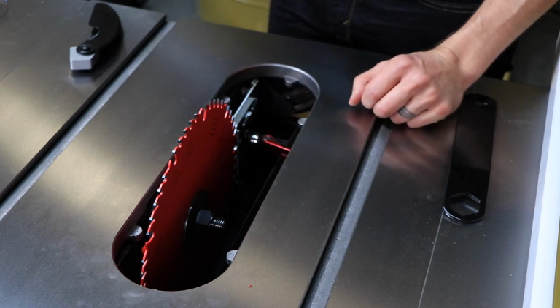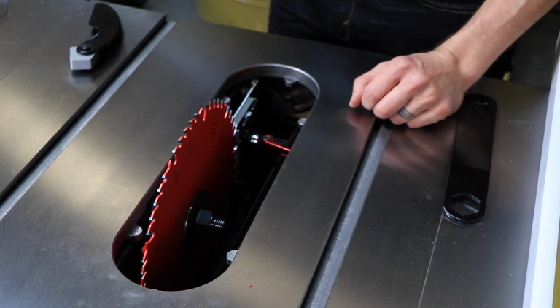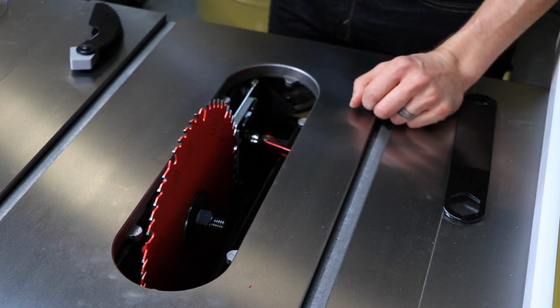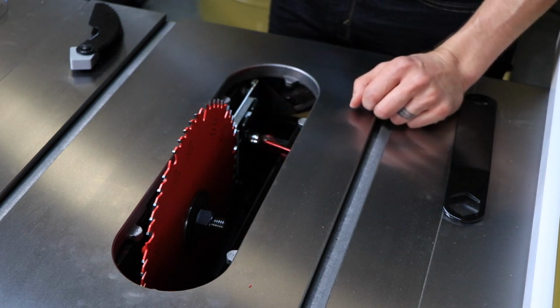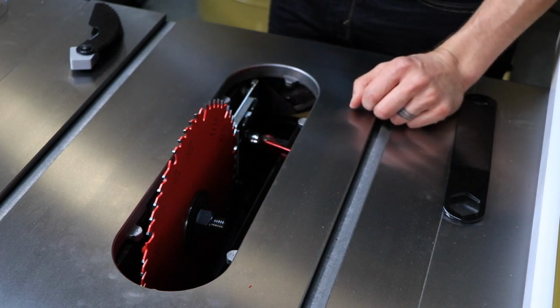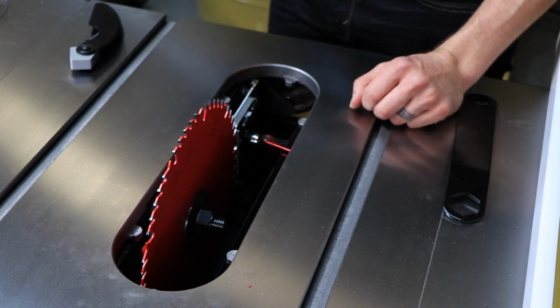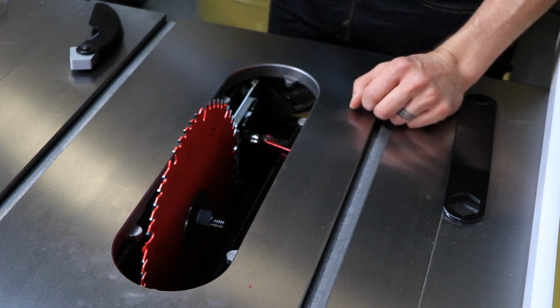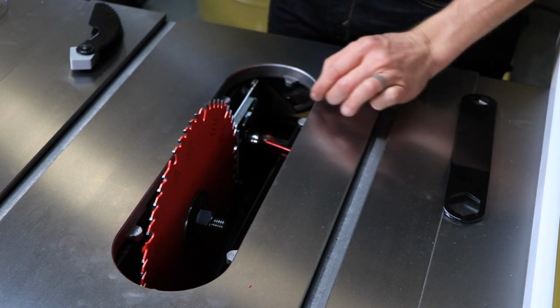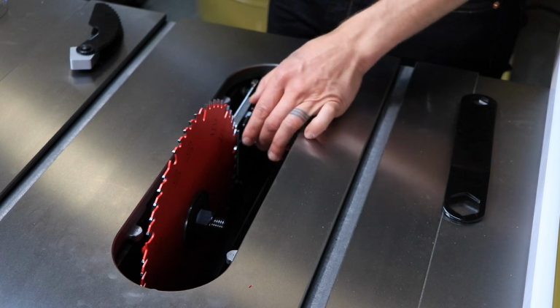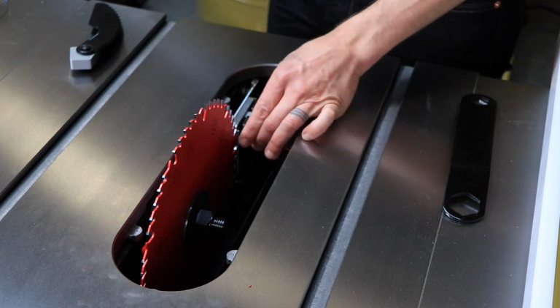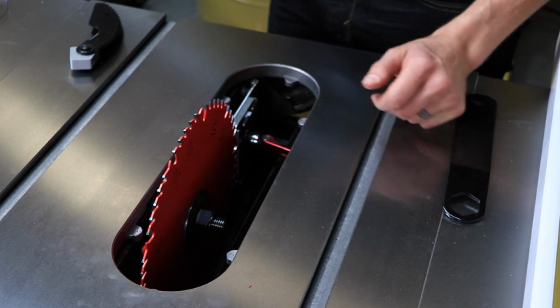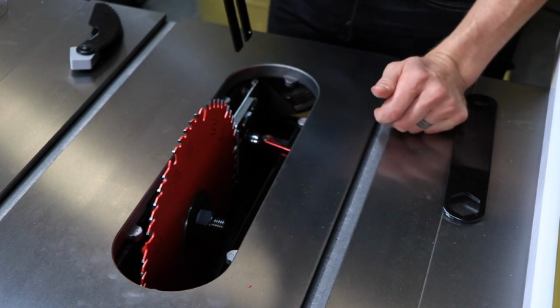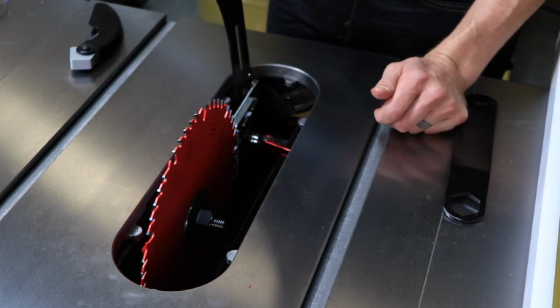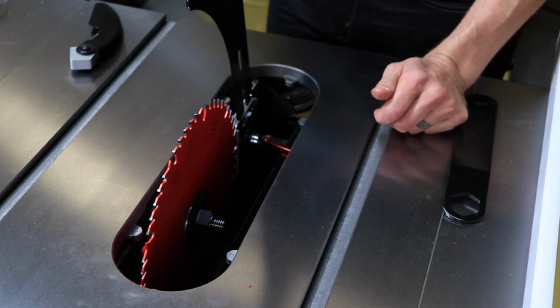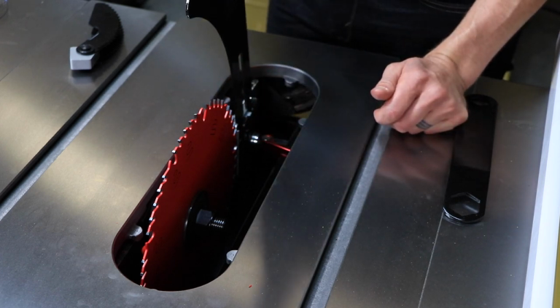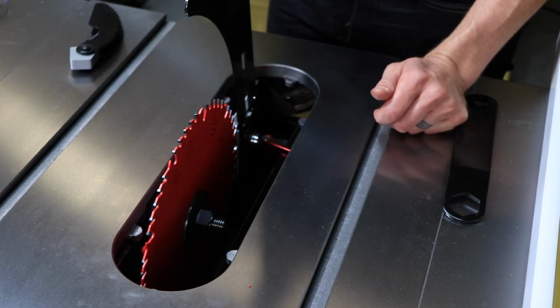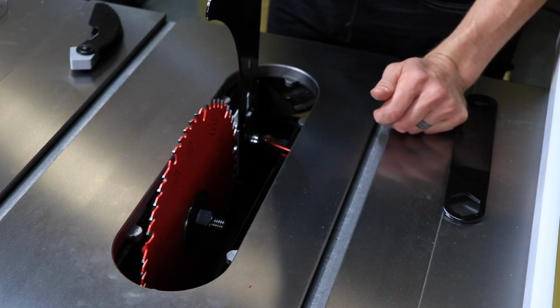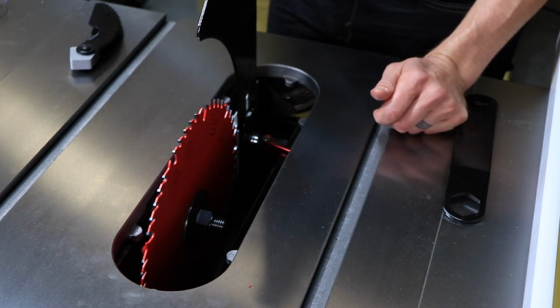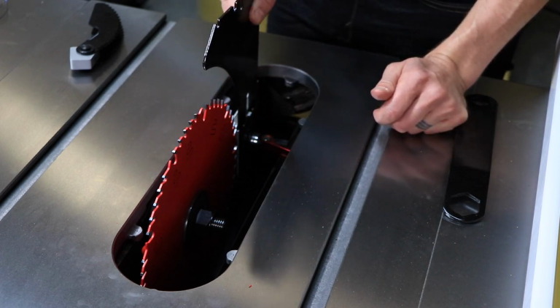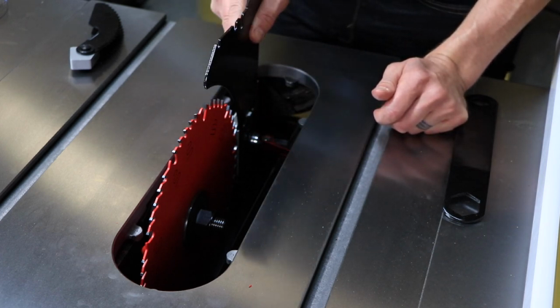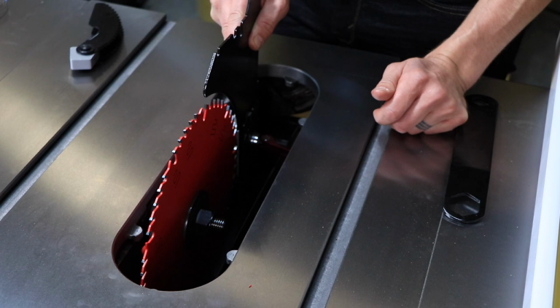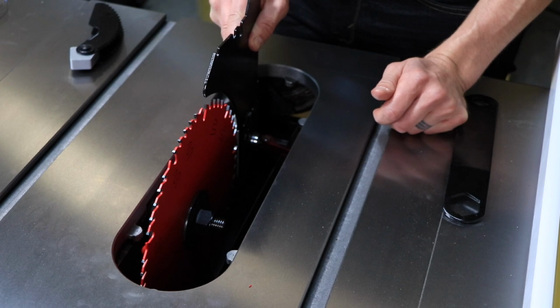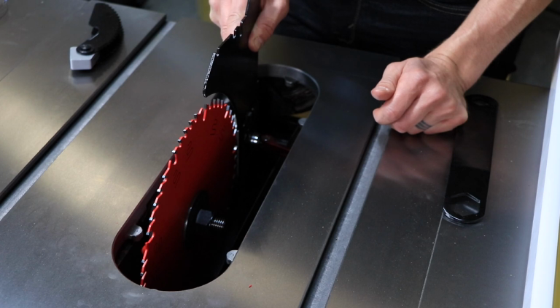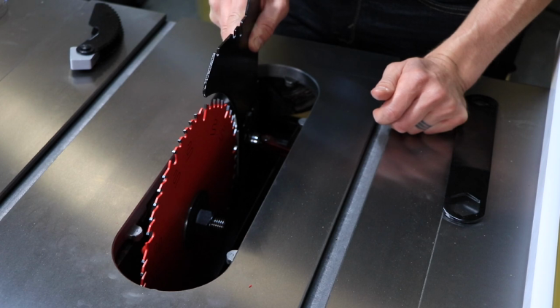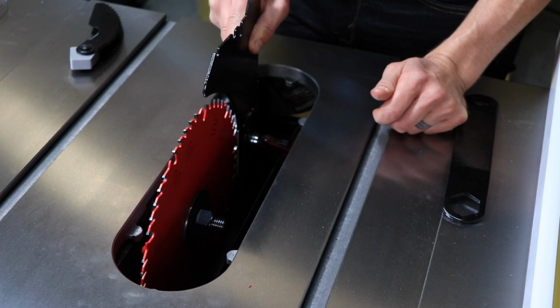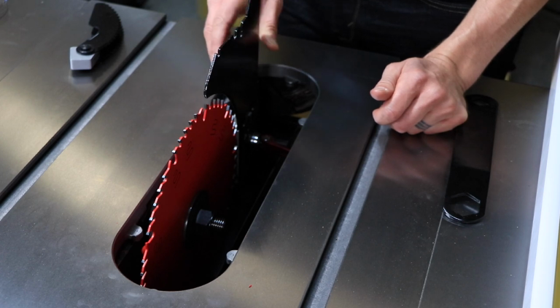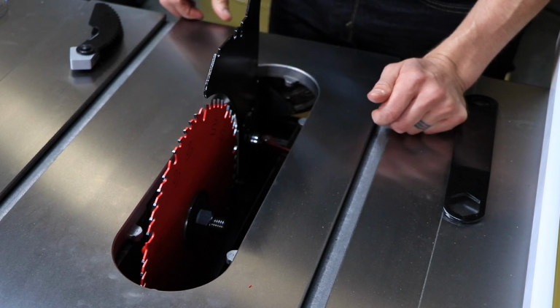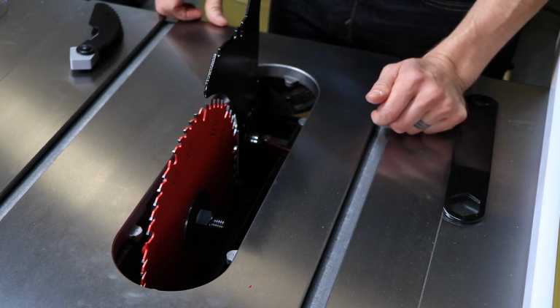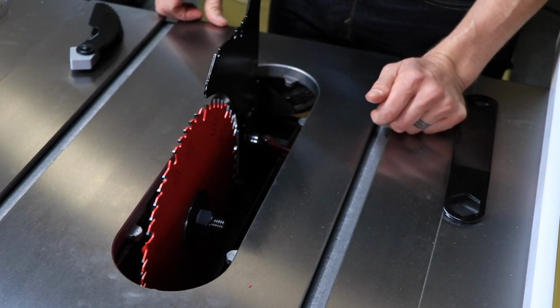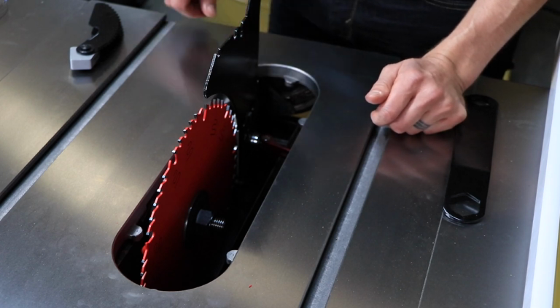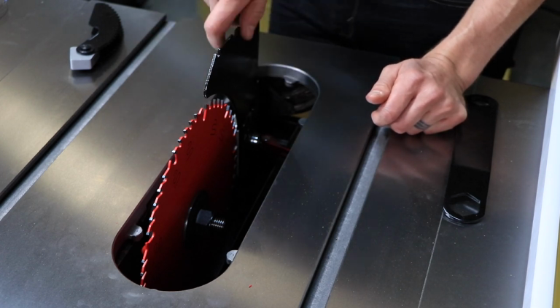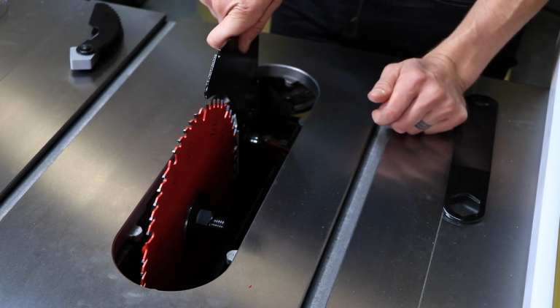To install the riving knife, remove the table insert and raise the blade arbor all the way up and set the tilt to zero degrees position. Pull the quick release lever to the open position. The clamp plate is spring-loaded and will move away from the bracket, leaving a gap.